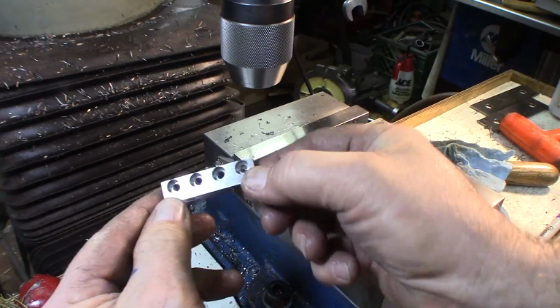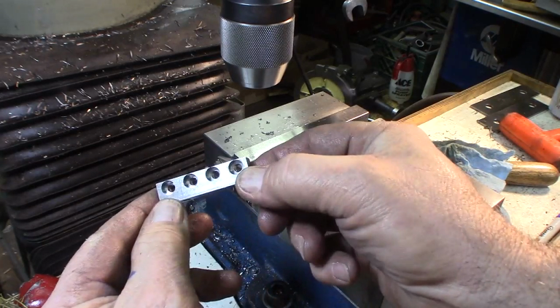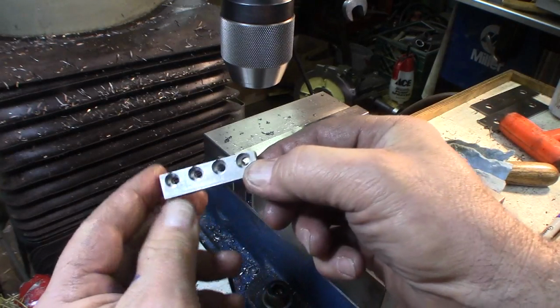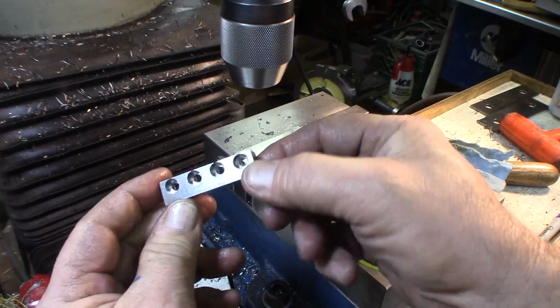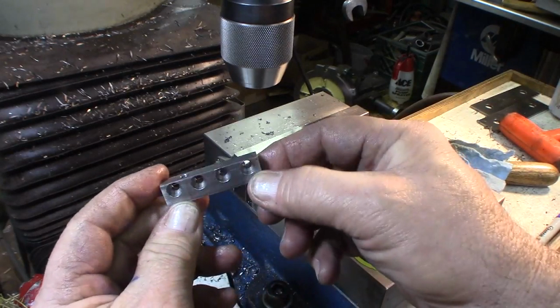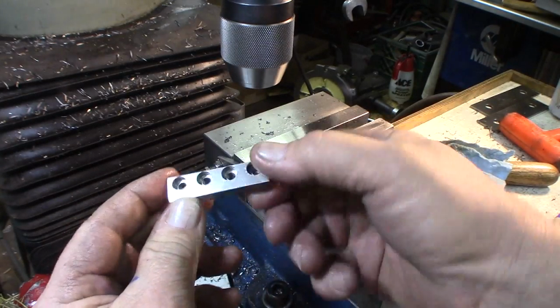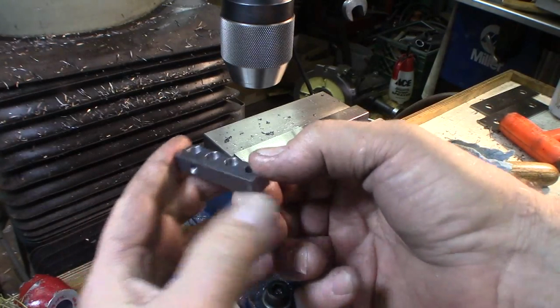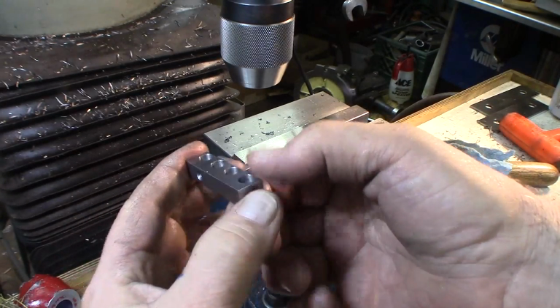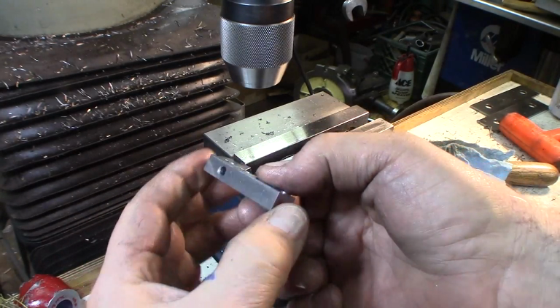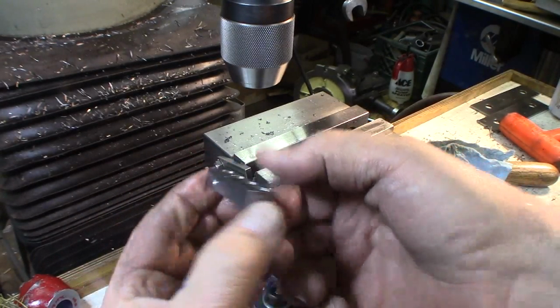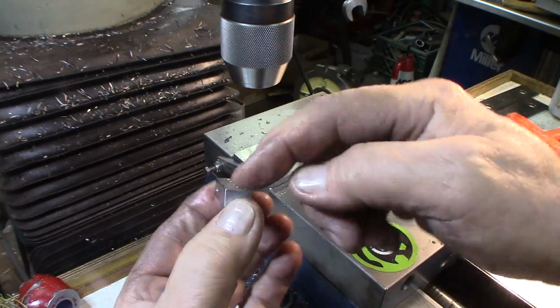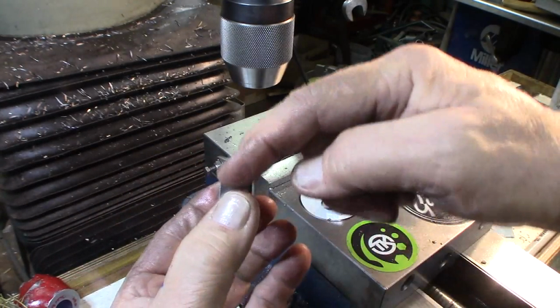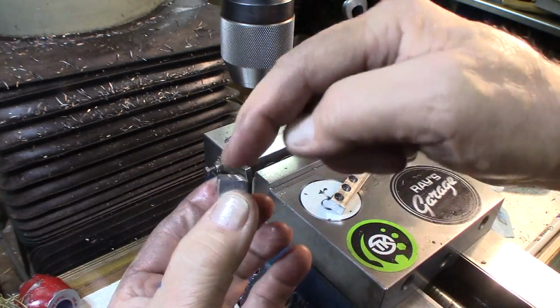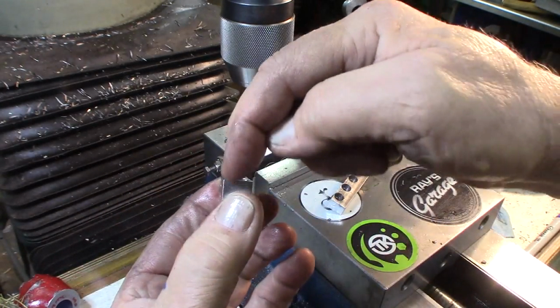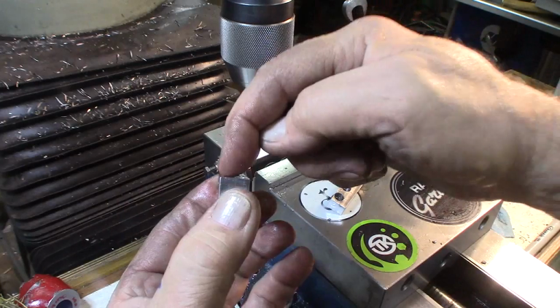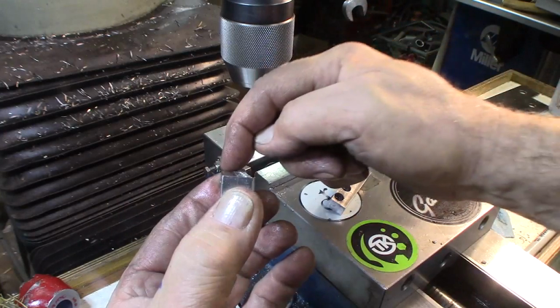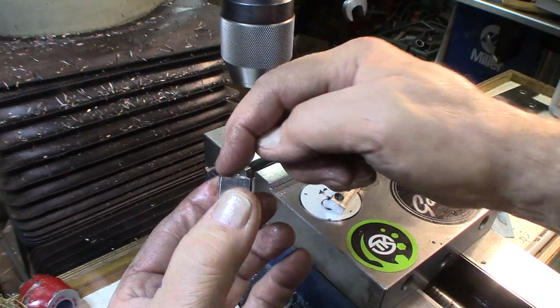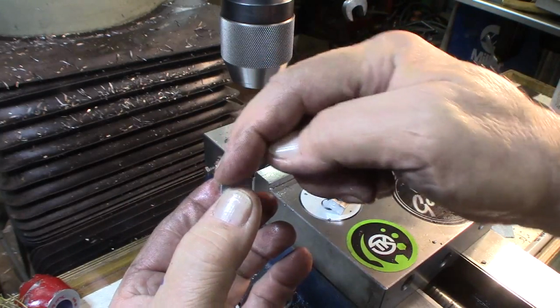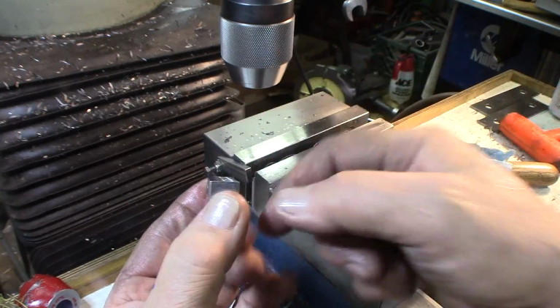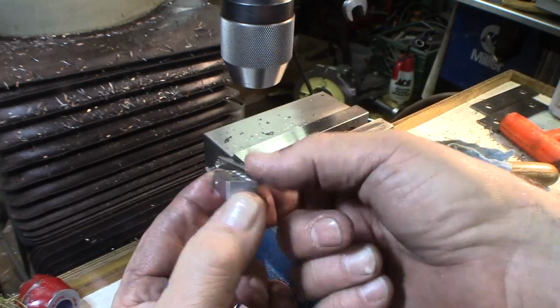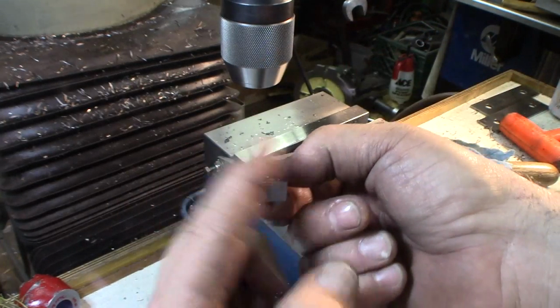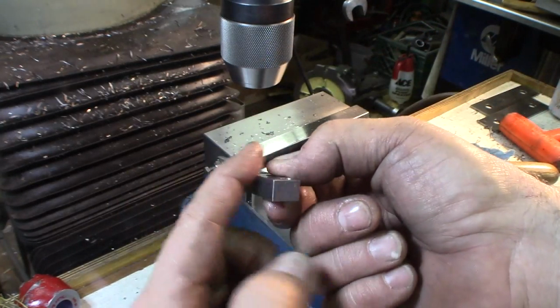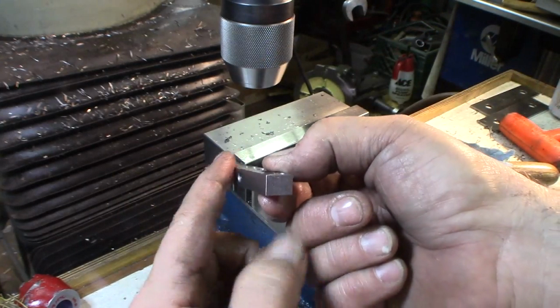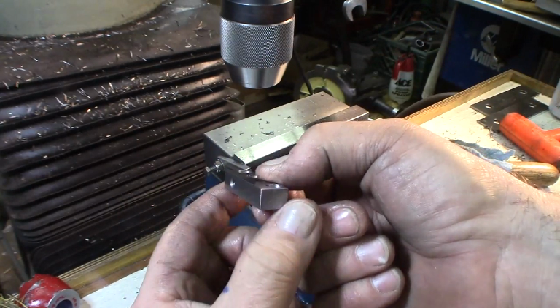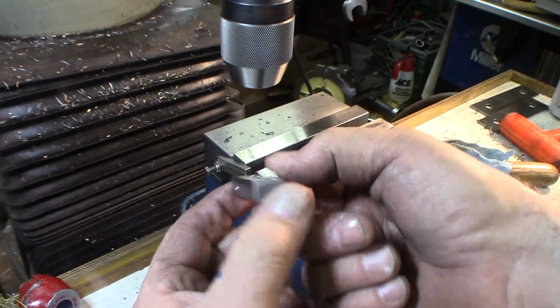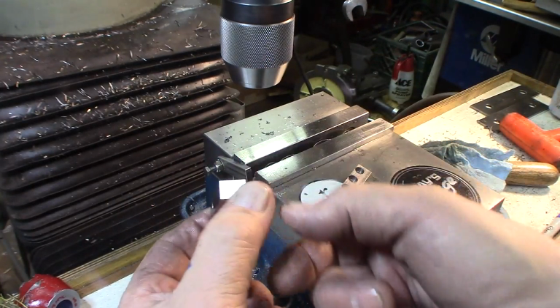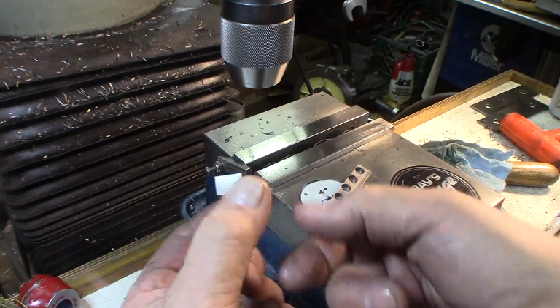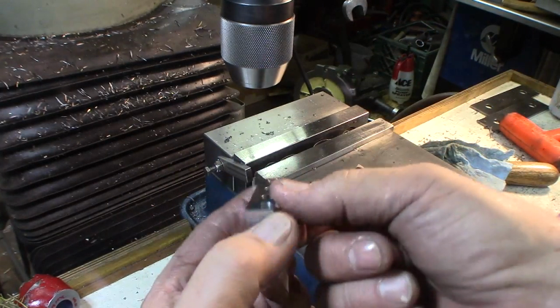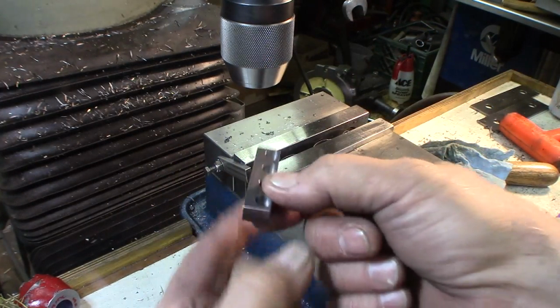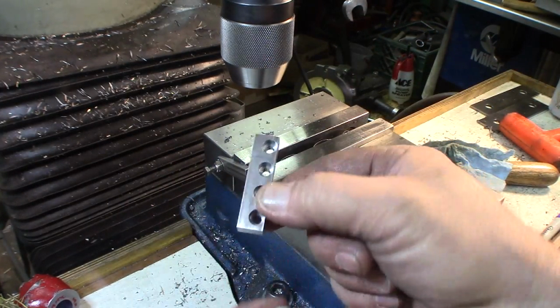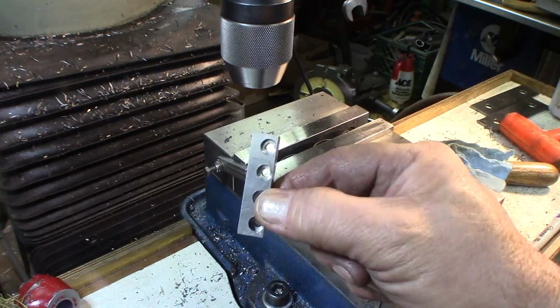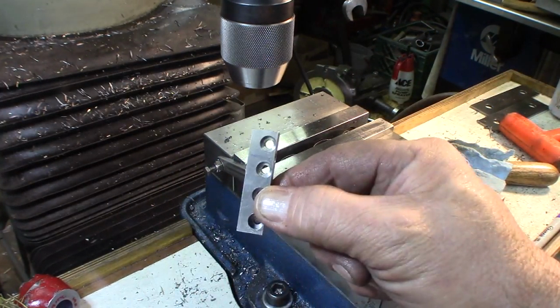So far we're going to end up cutting a dovetail angle on these pieces, but not yet.